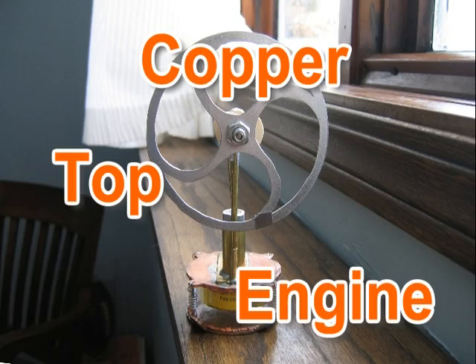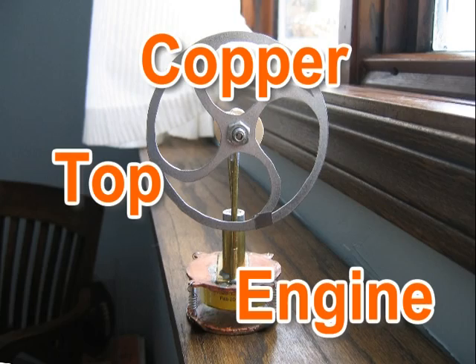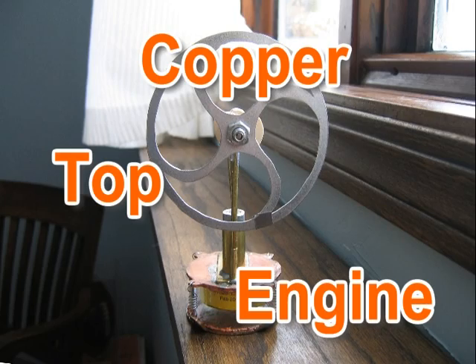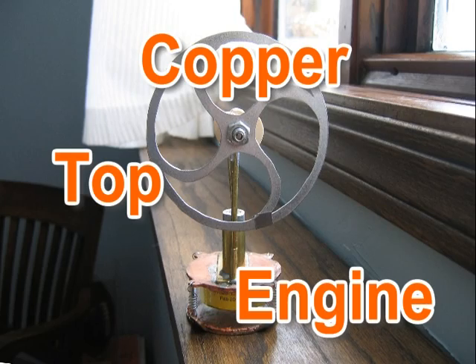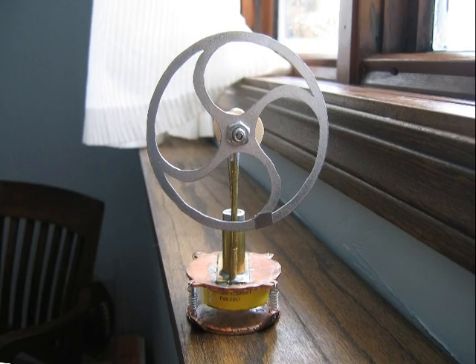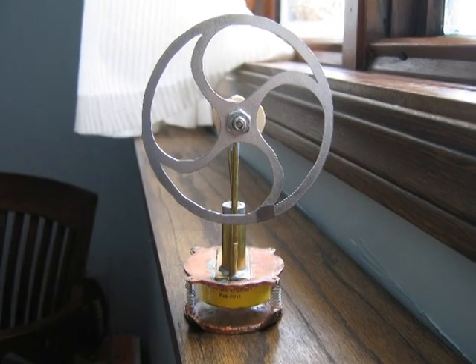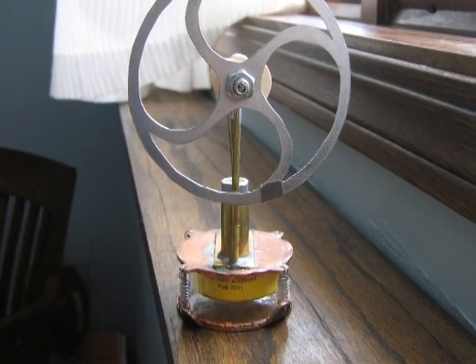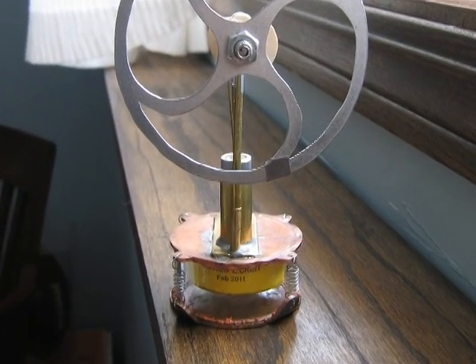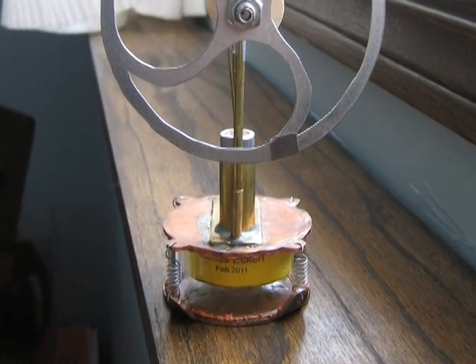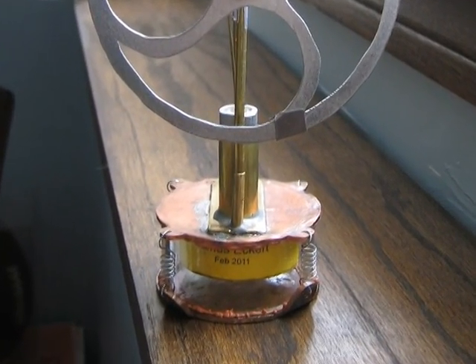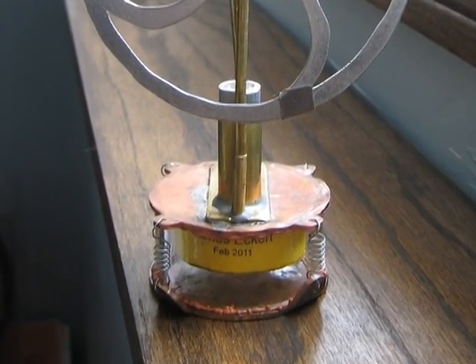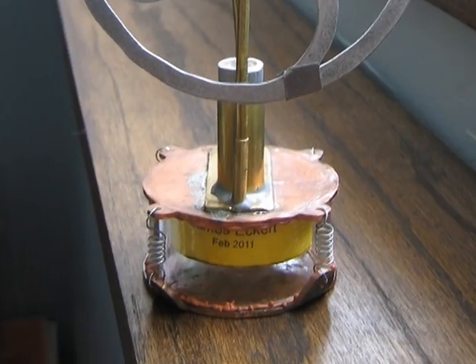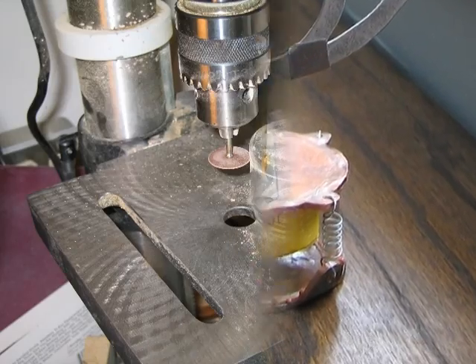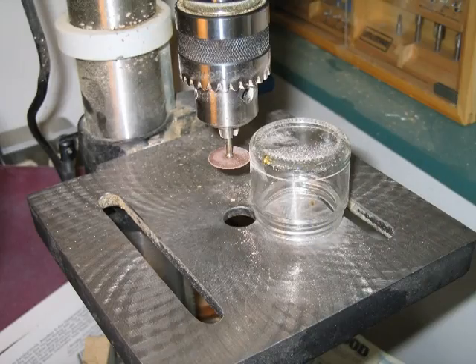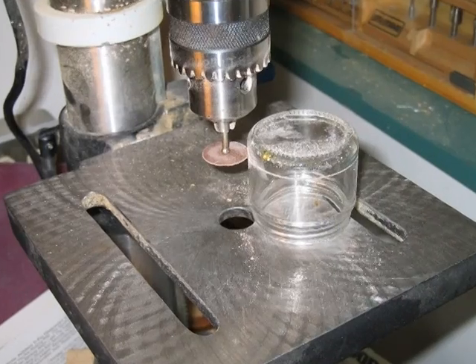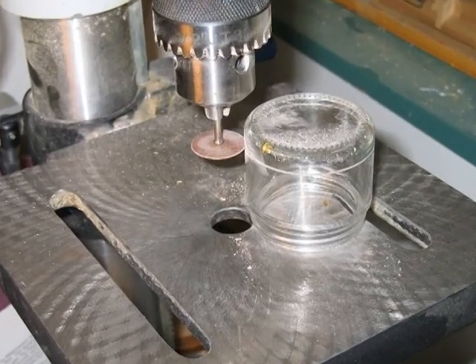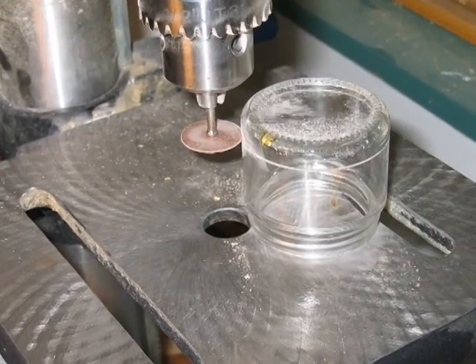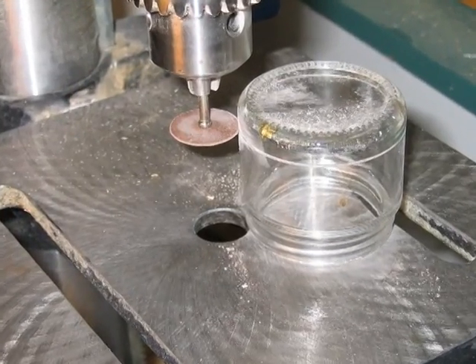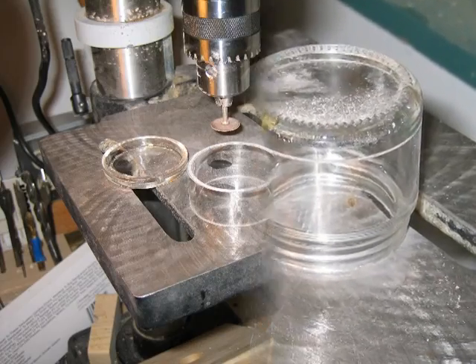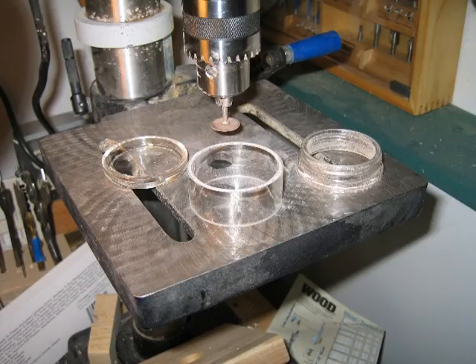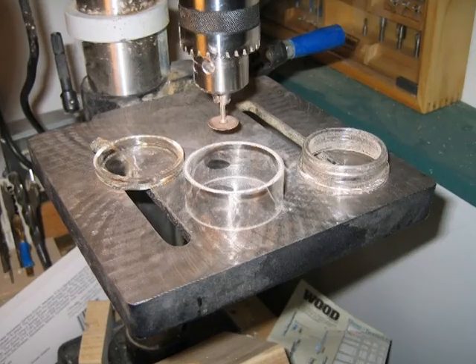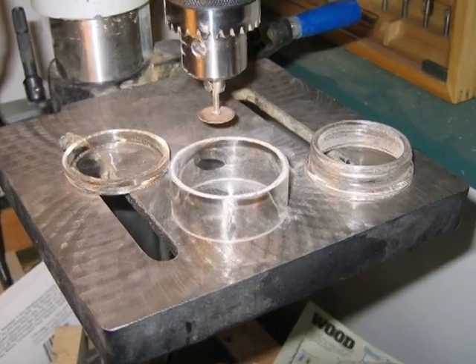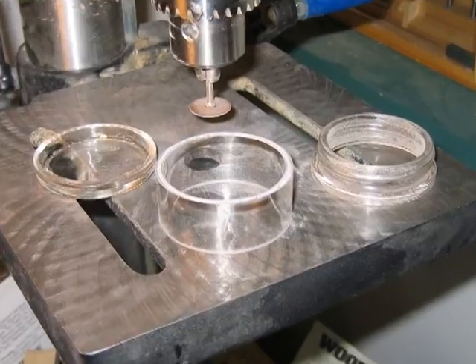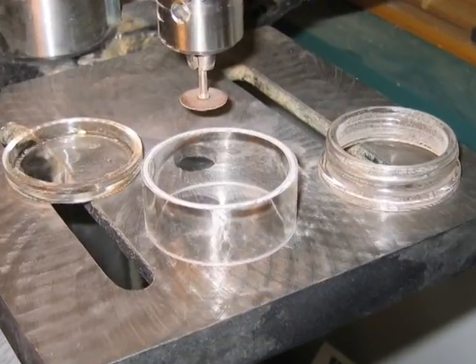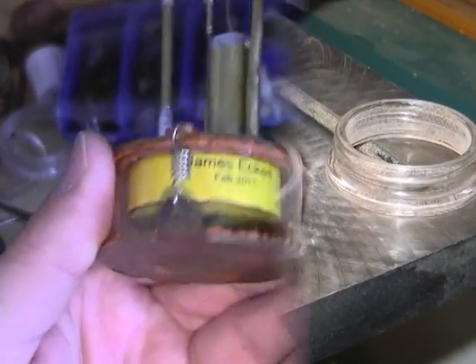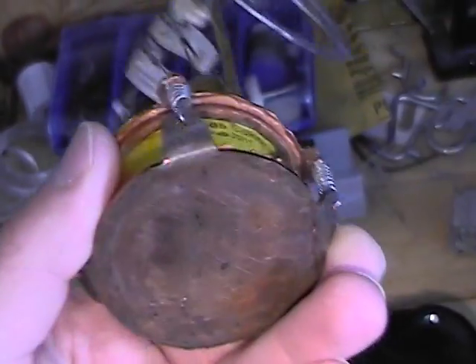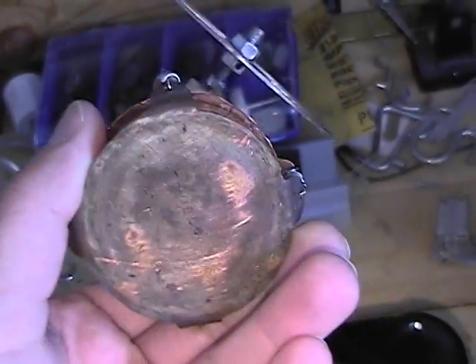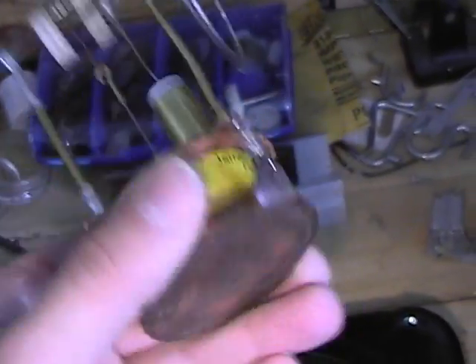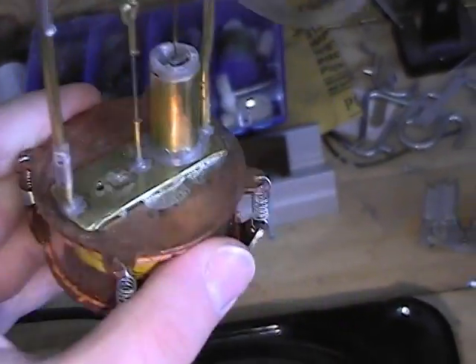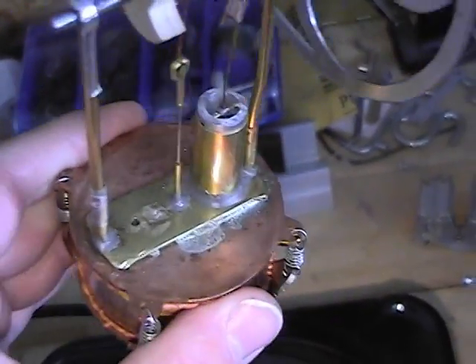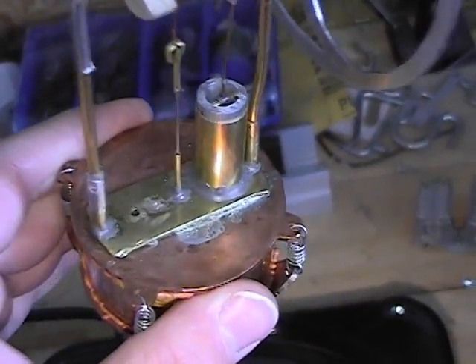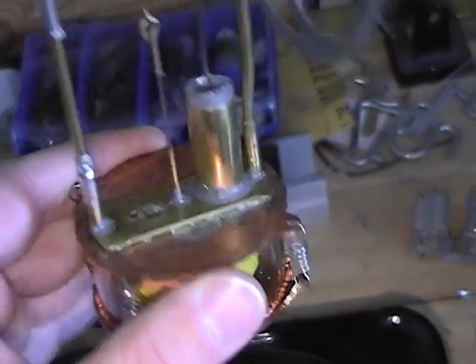The copper top Stirling engine. It is constructed using much of the same process as my beer bottle and Christmas mug Stirling engines. The displacer cylinder is cut from a lotion jar, and the top and bottom are made from copper pipe end caps.